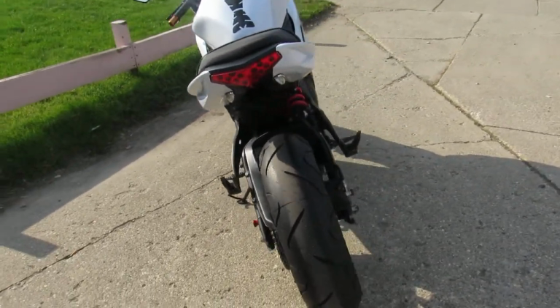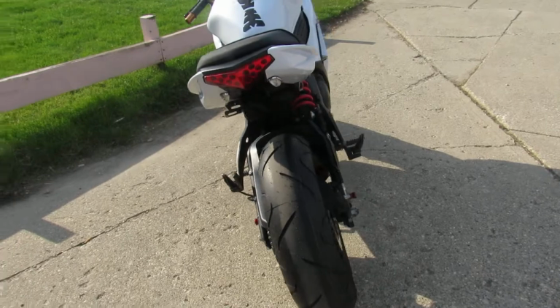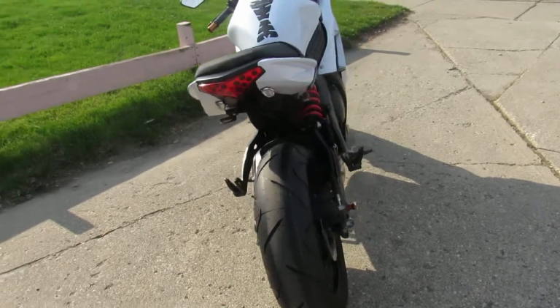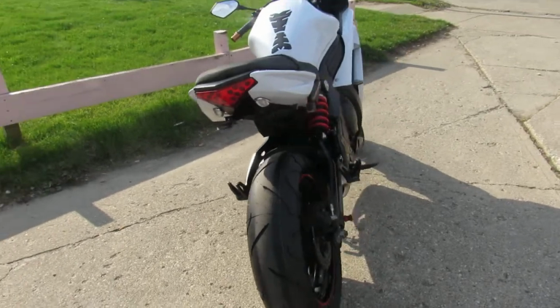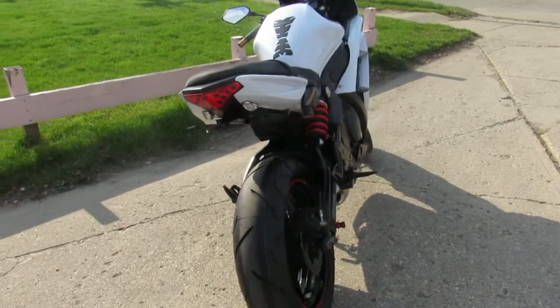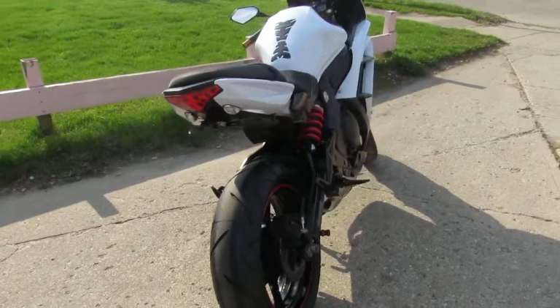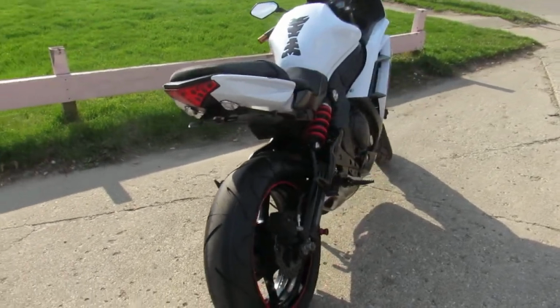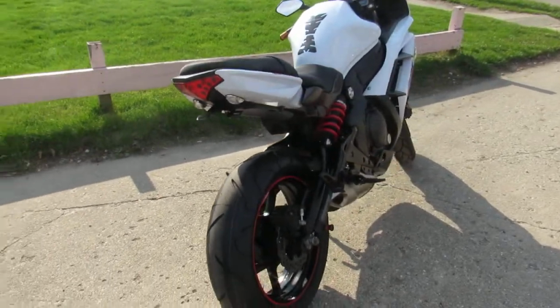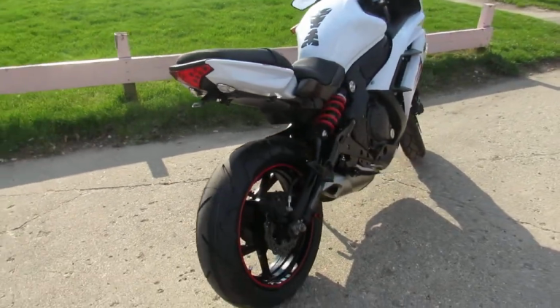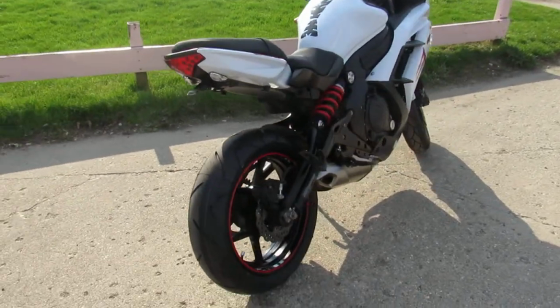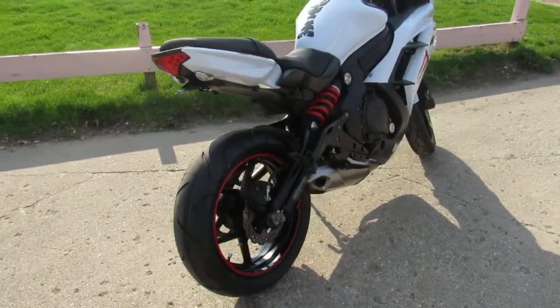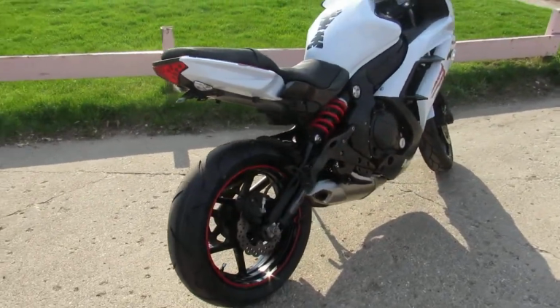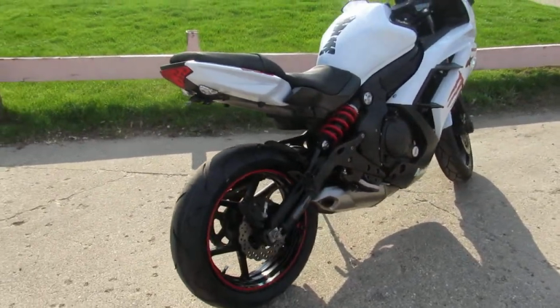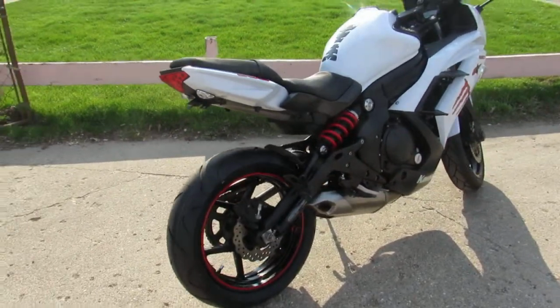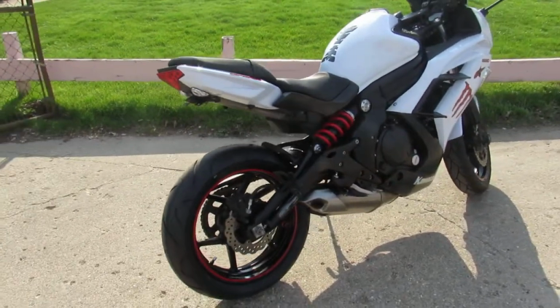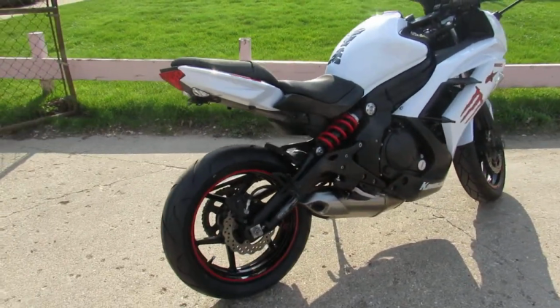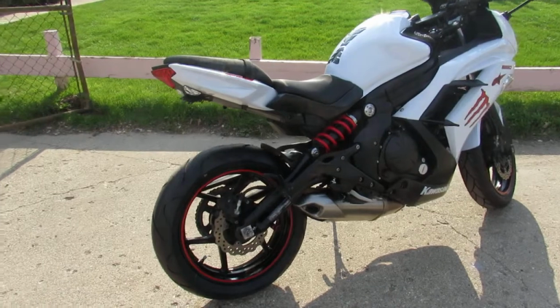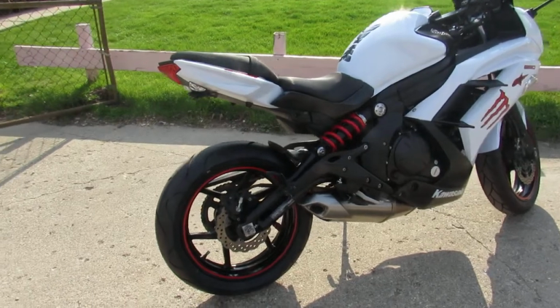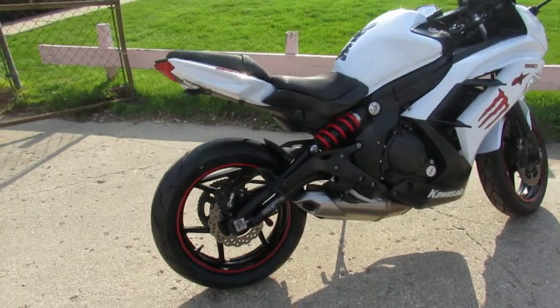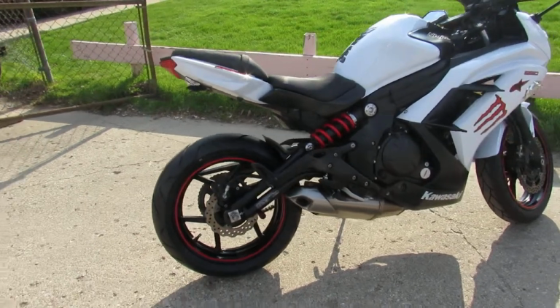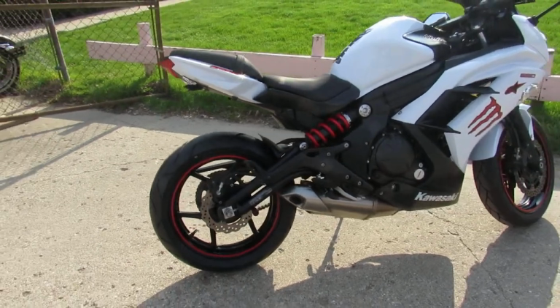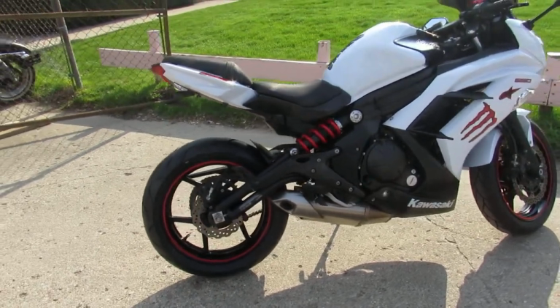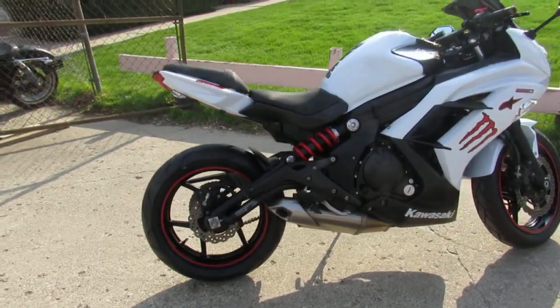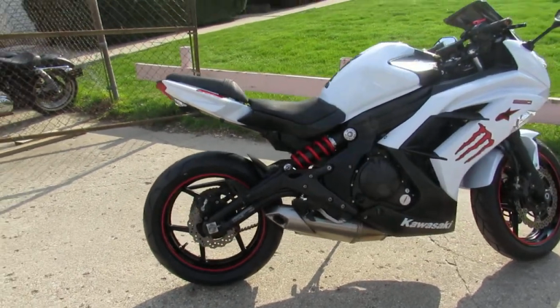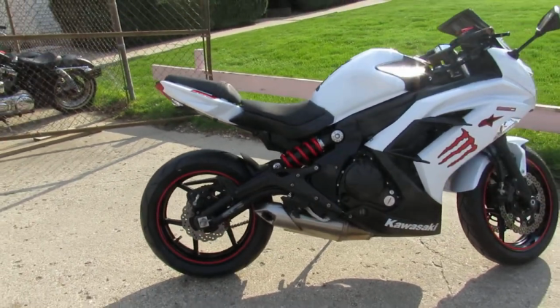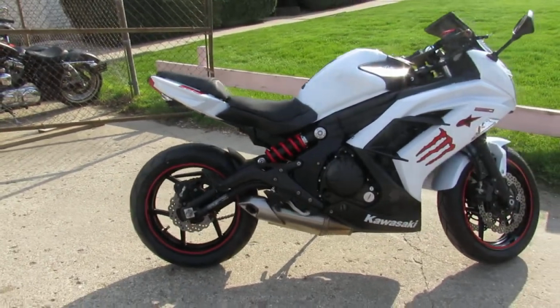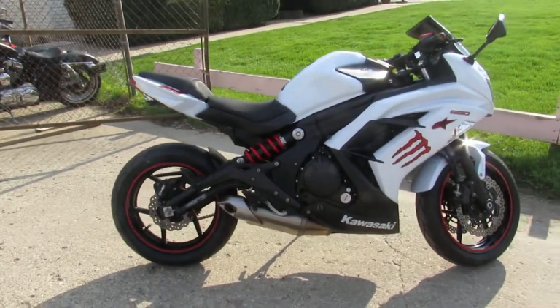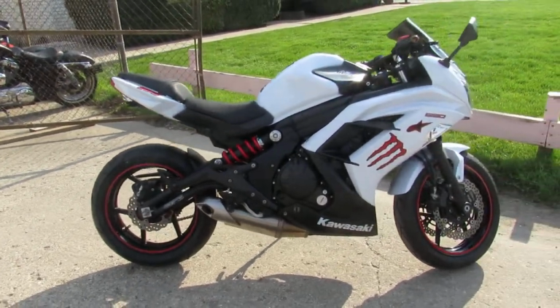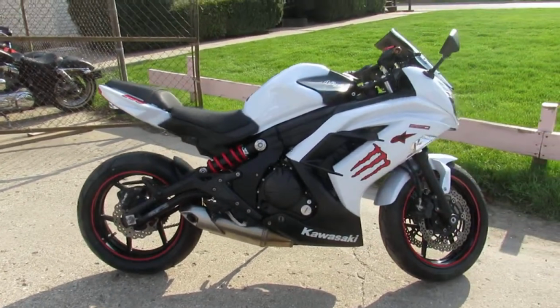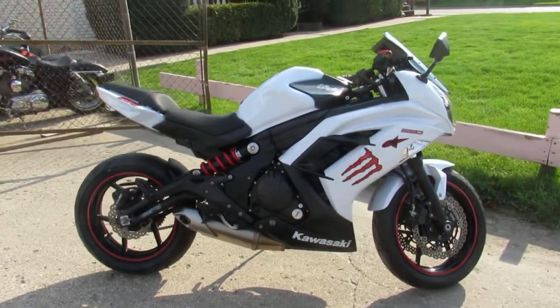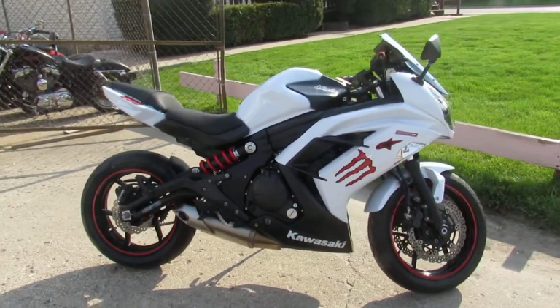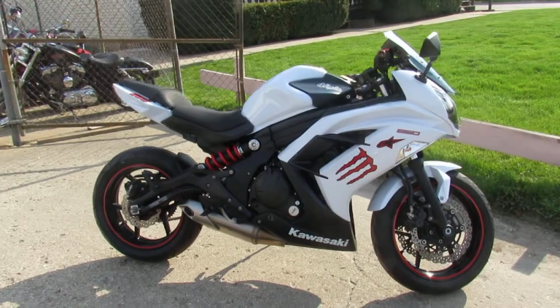It's got the upgraded CRG levers — the breakaway levers. It's got the blacked out windscreen, and all the fluids have been changed. This one's ready to hit the open streets, guys.